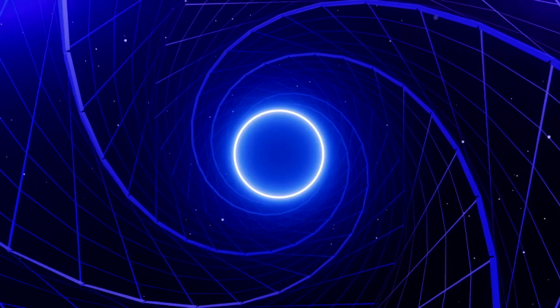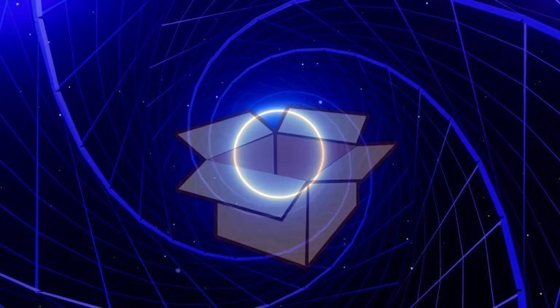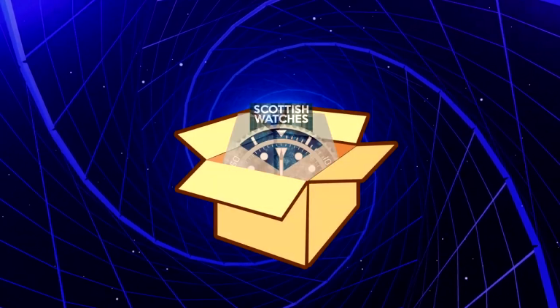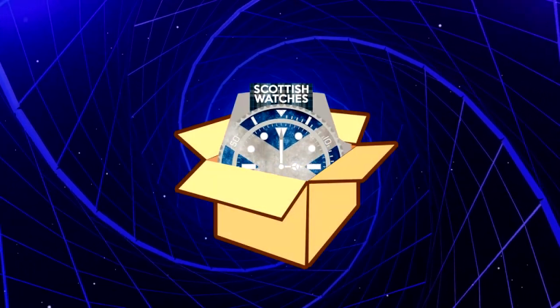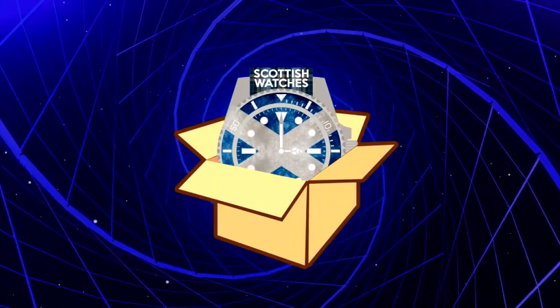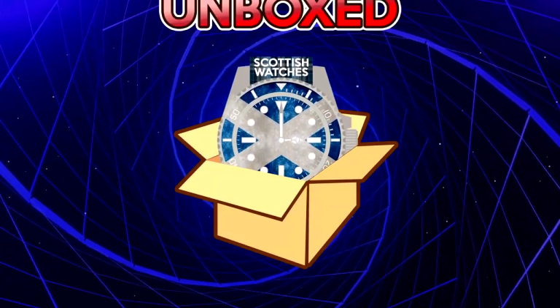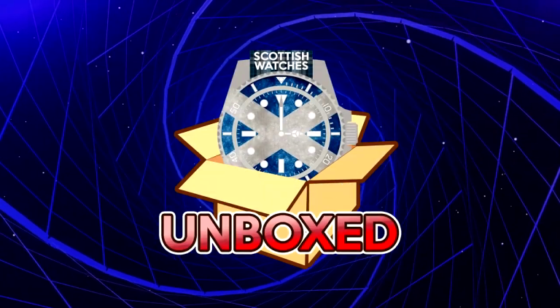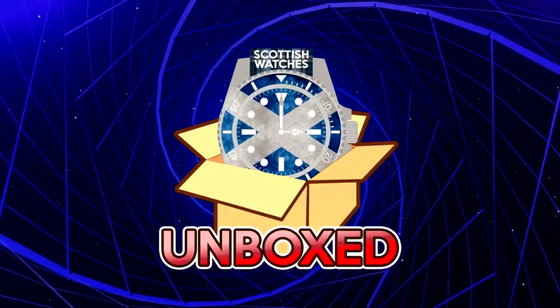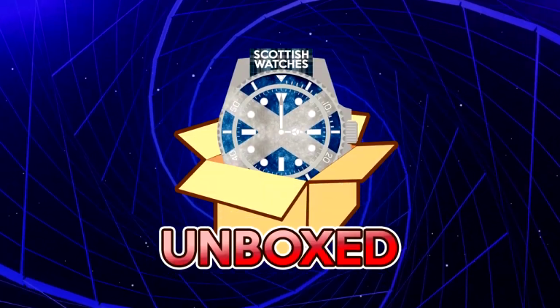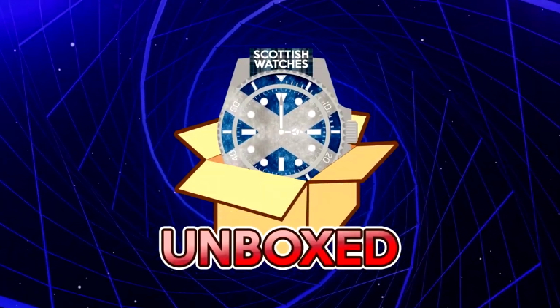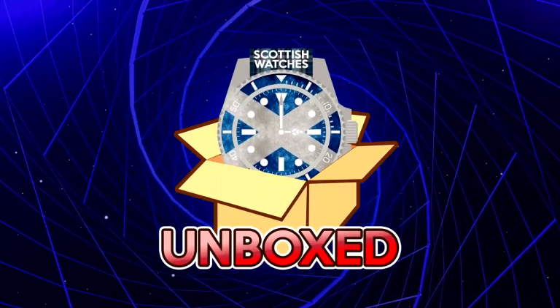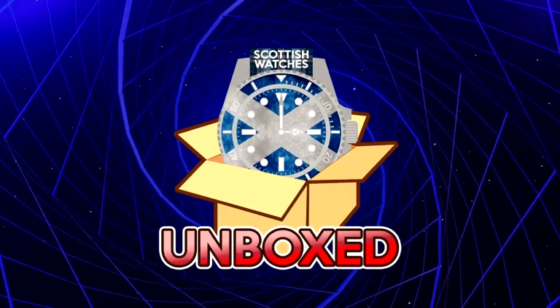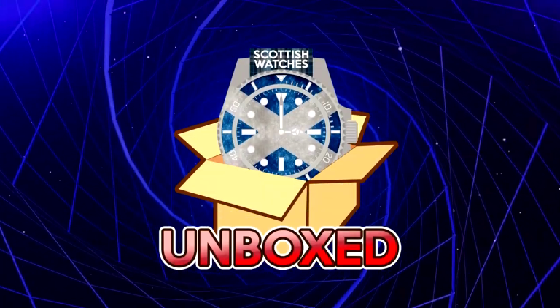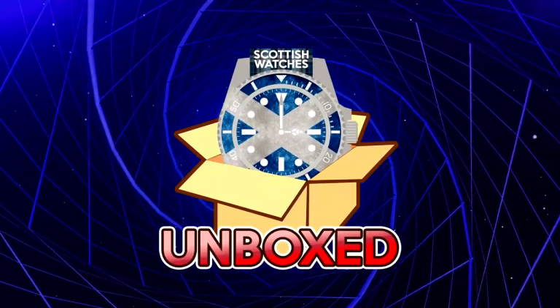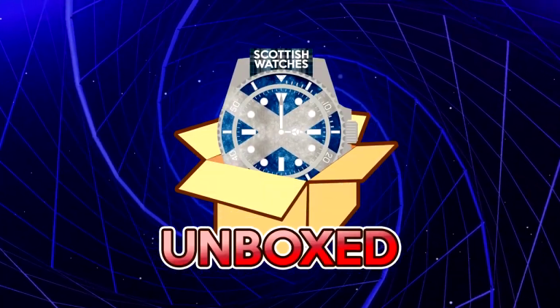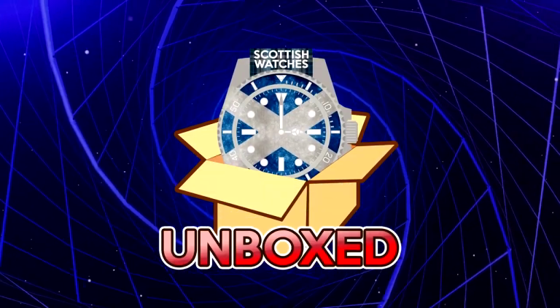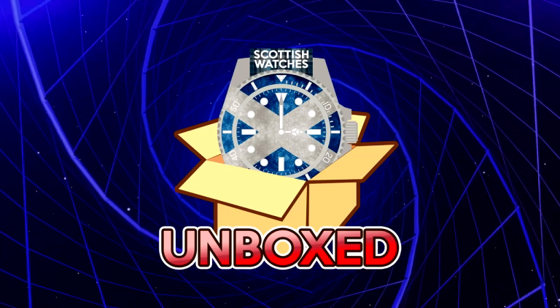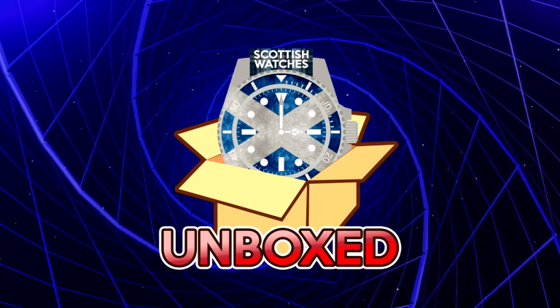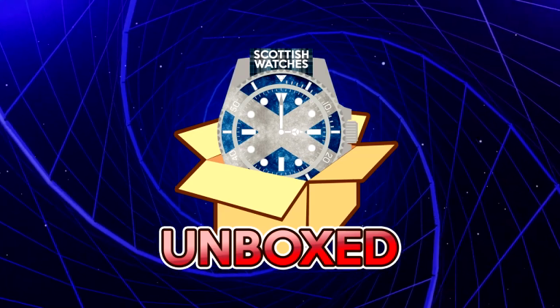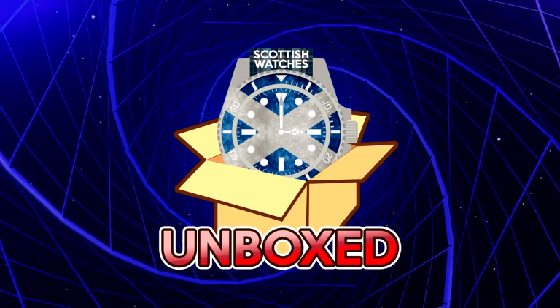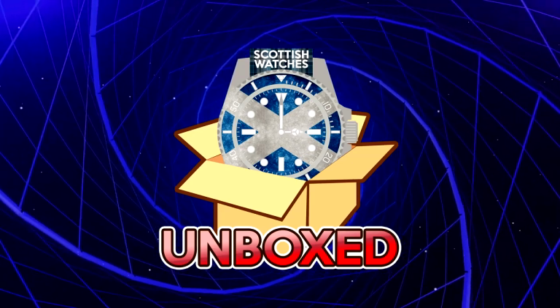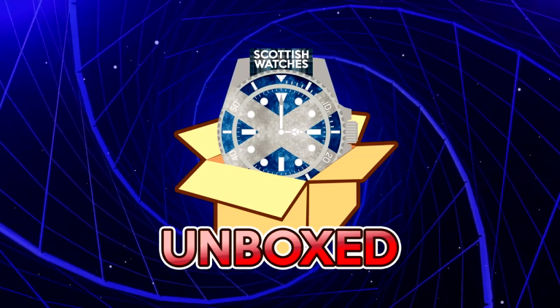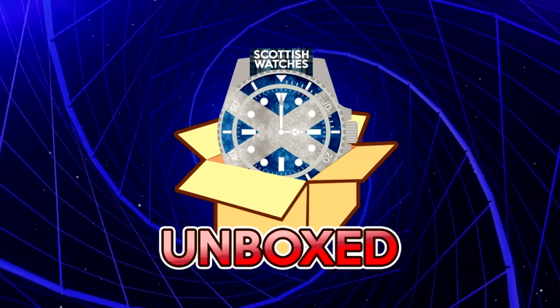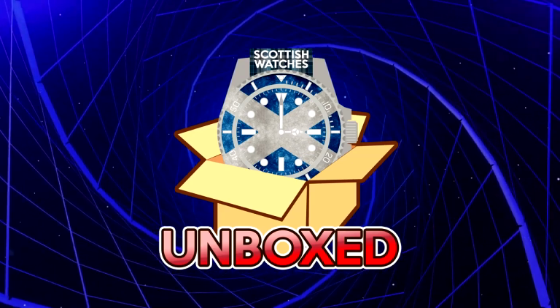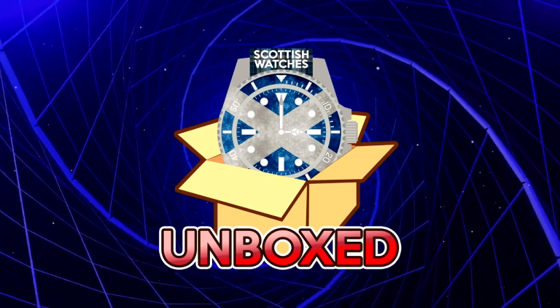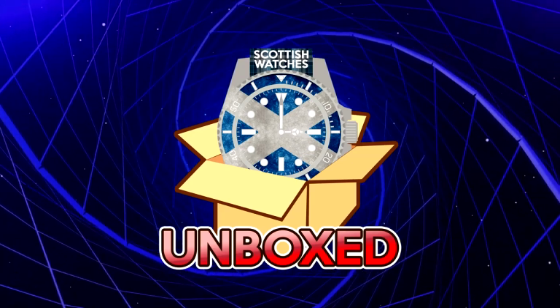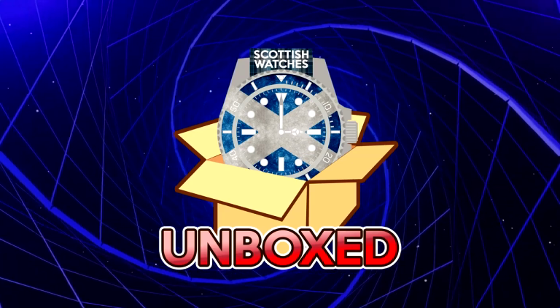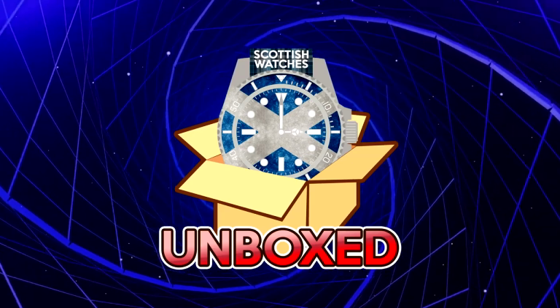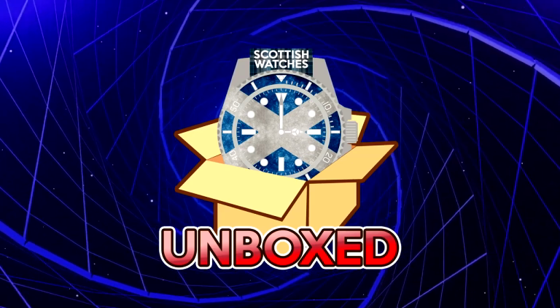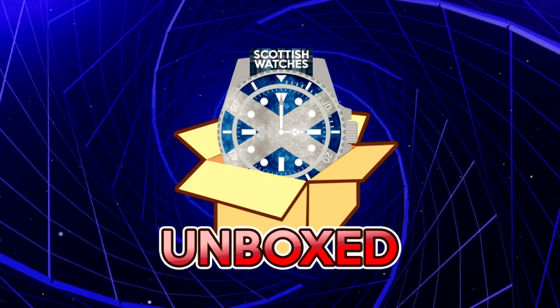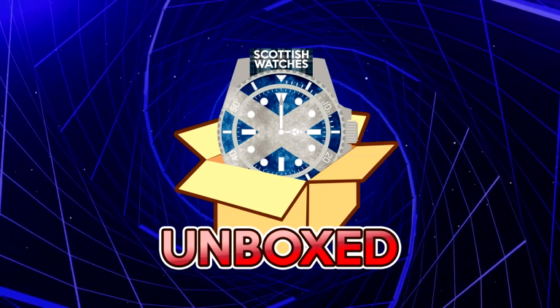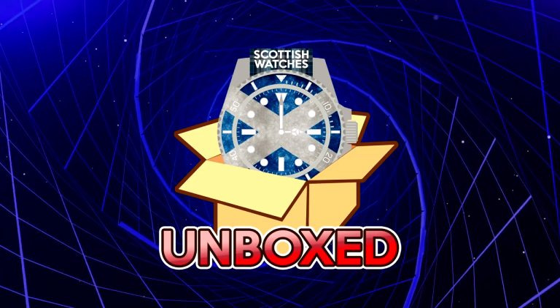Next up from Giancarlo of the Daily Wrist Watch Check Facebook group — you really should join that — is an unboxing of his Bonov Aquastar Deep Star Reissue.